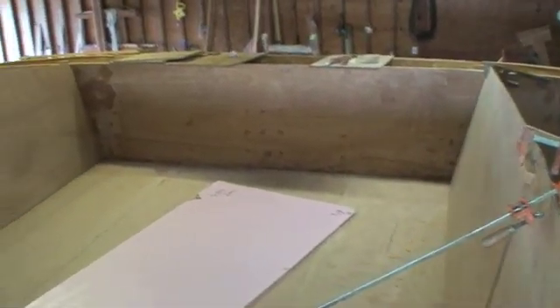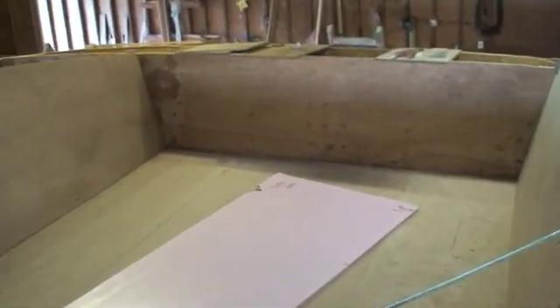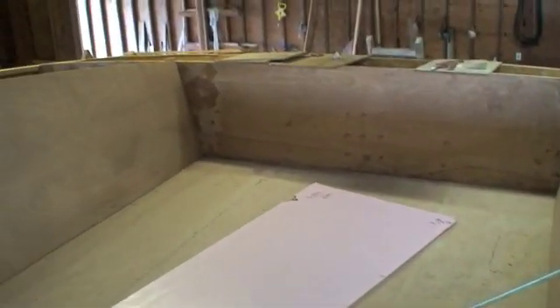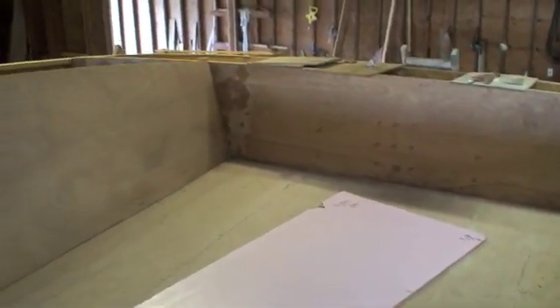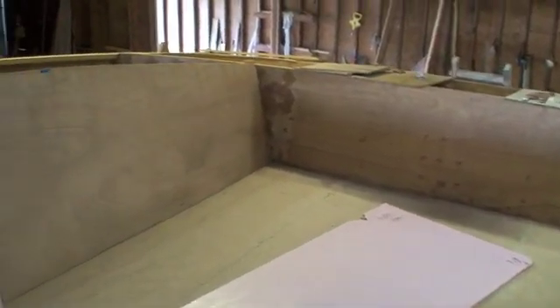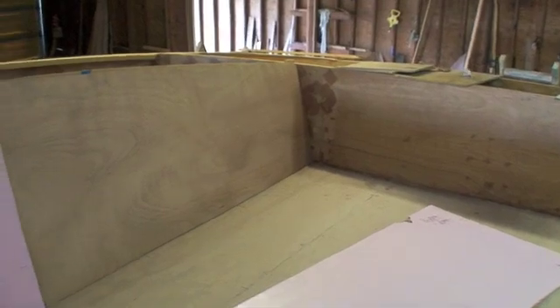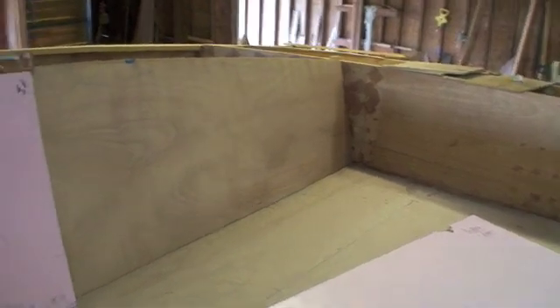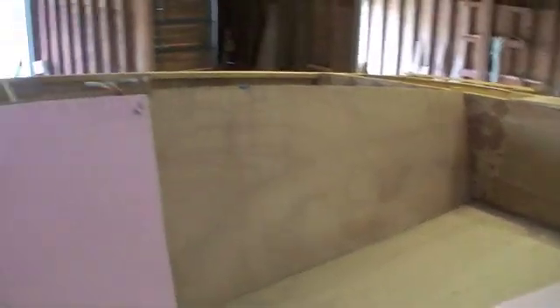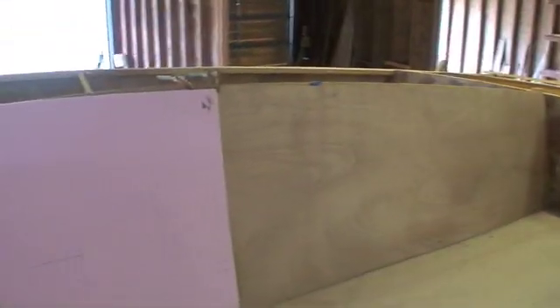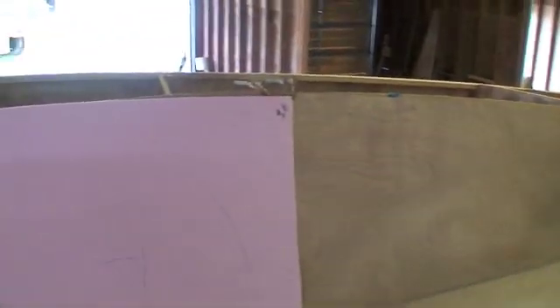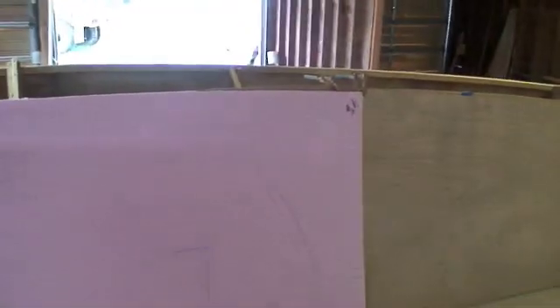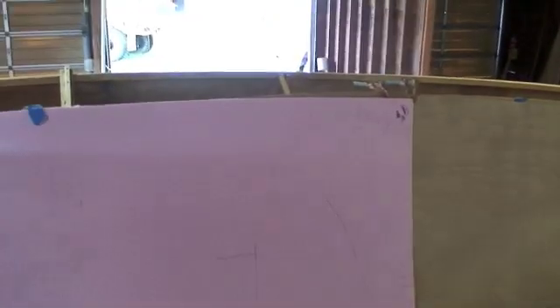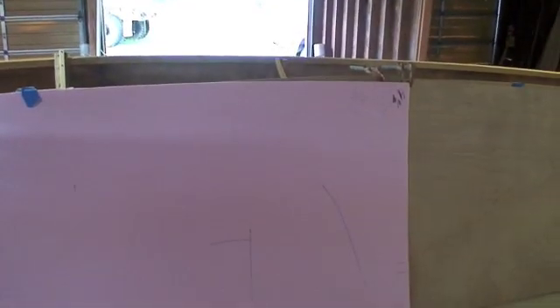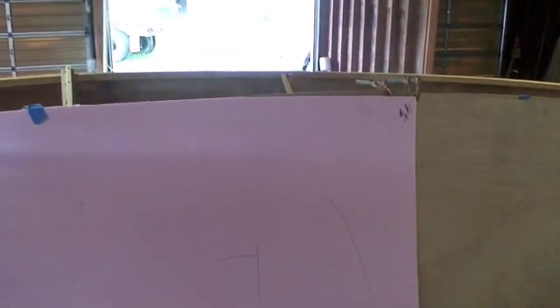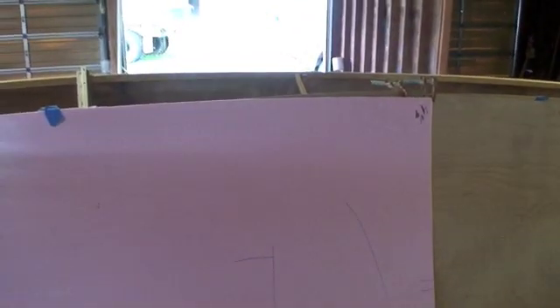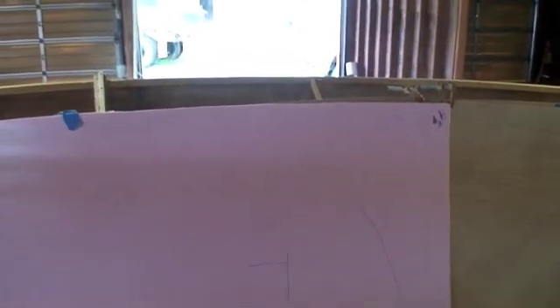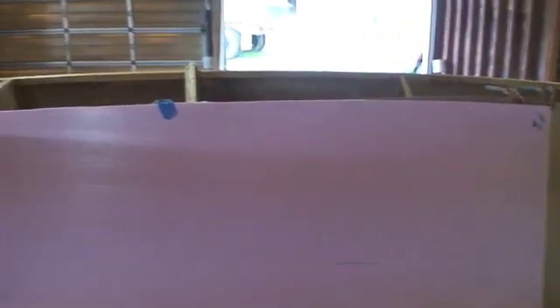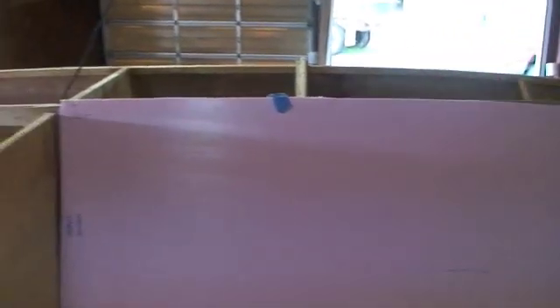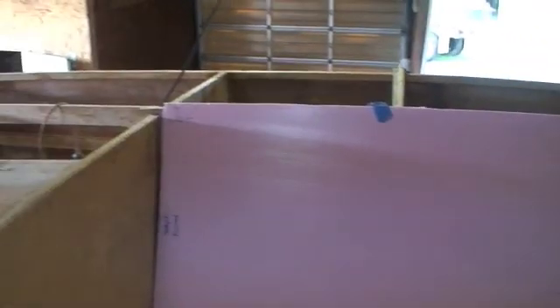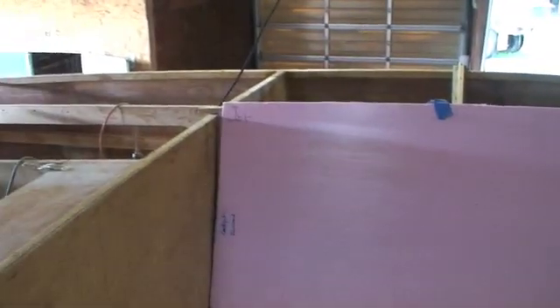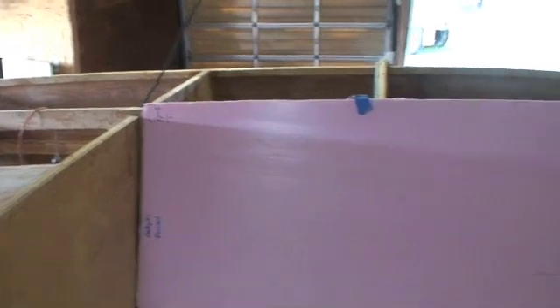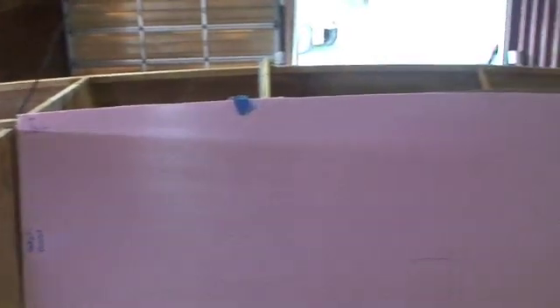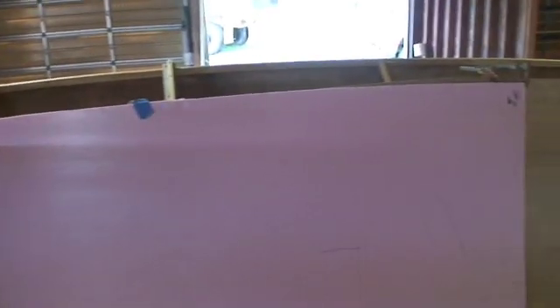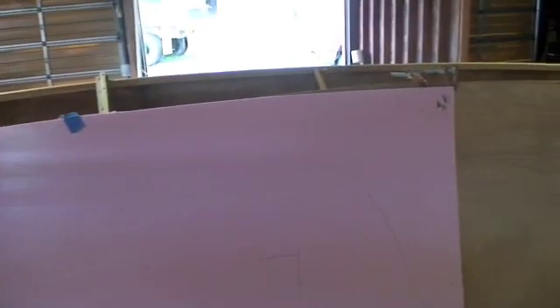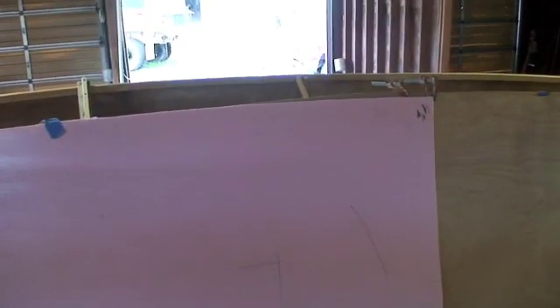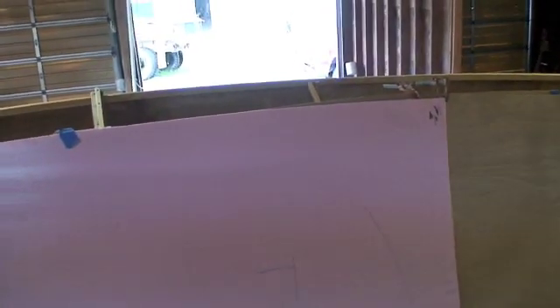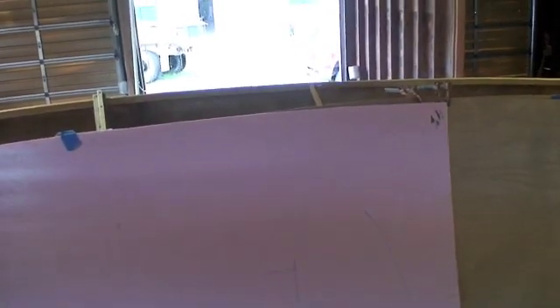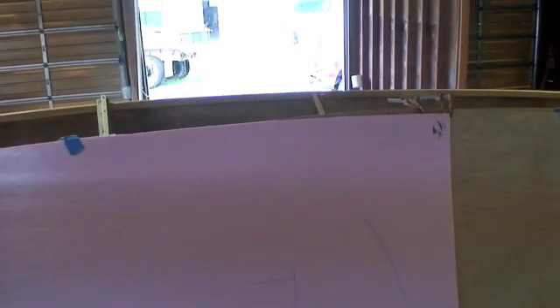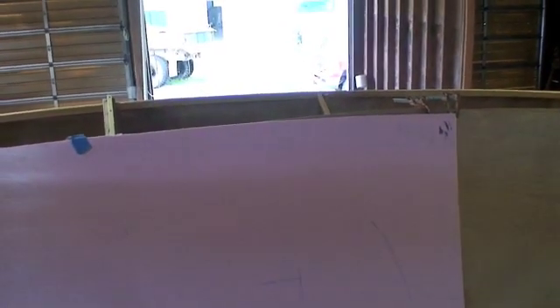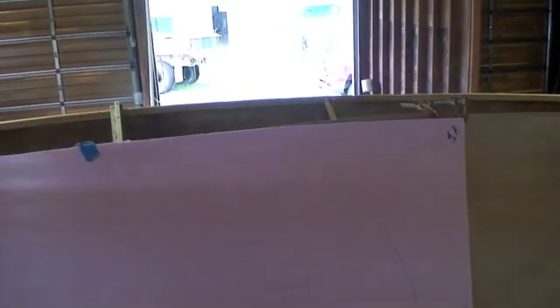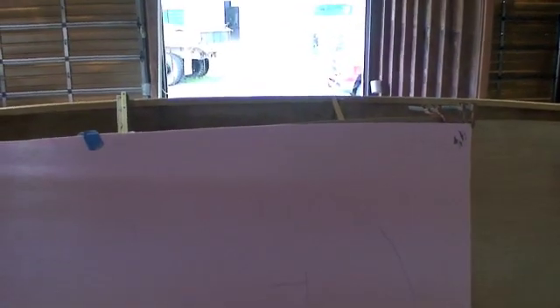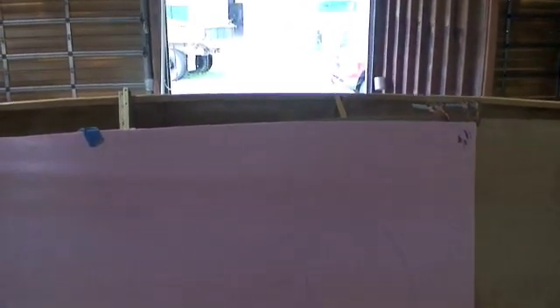Back aft is where the seats and the cockpit seats are going to go, and from about that pink panel — that mock-up panel — is where a cabin is going to go on top of the whole cockpit.